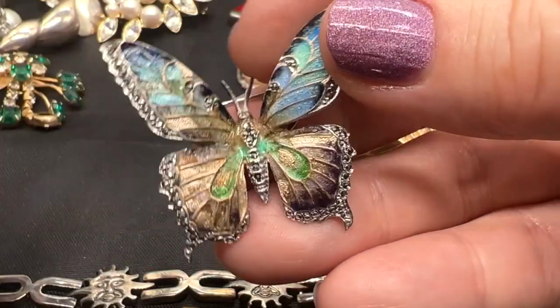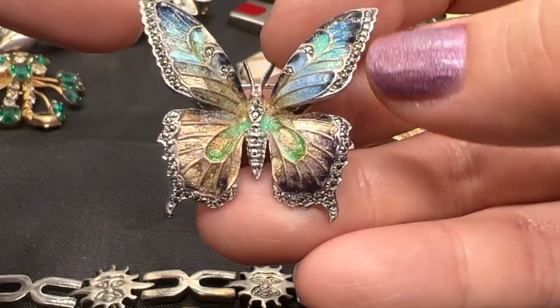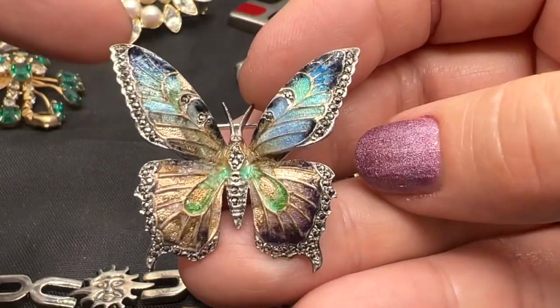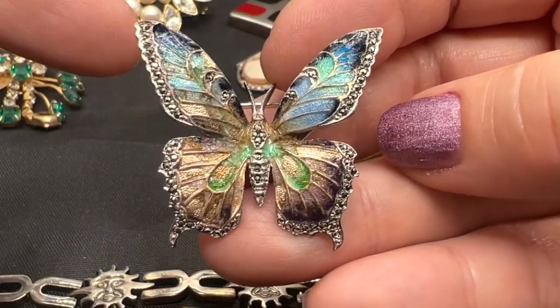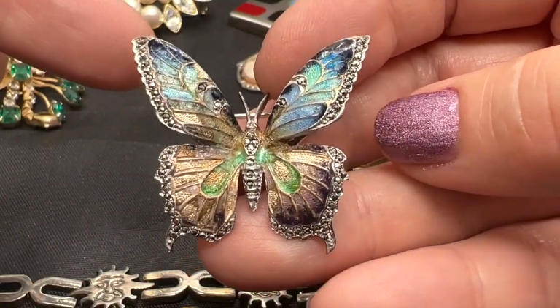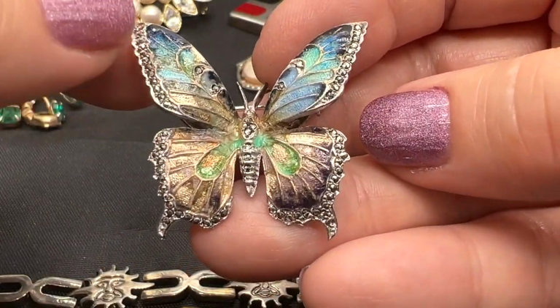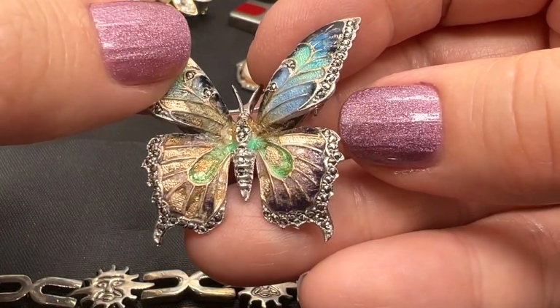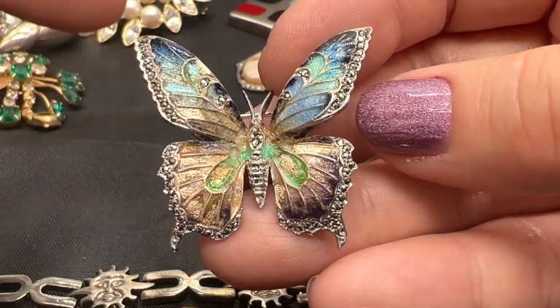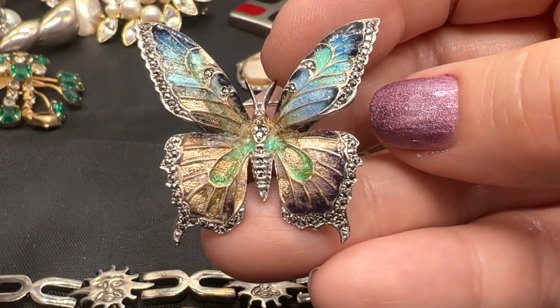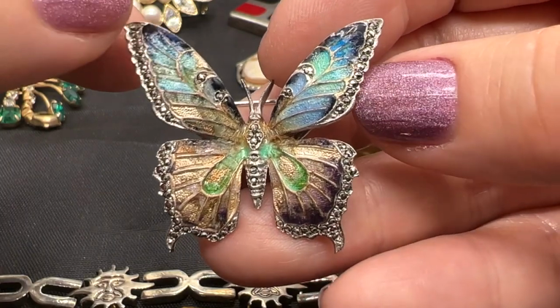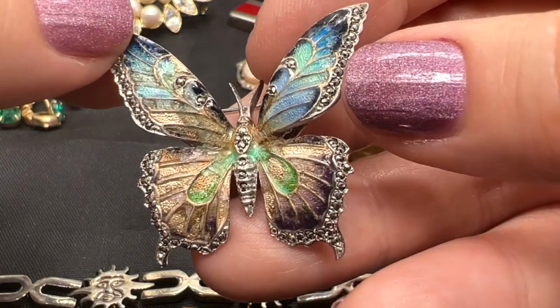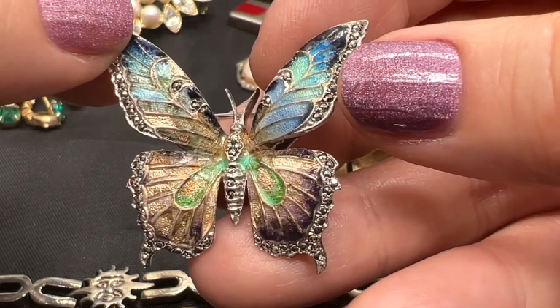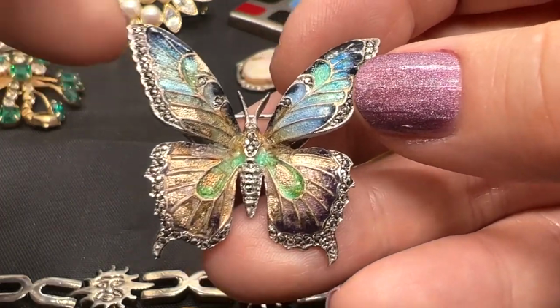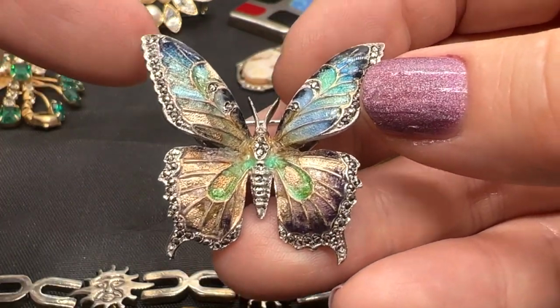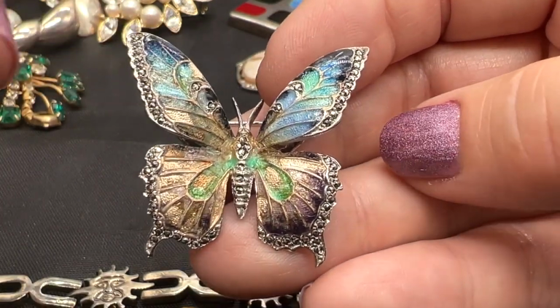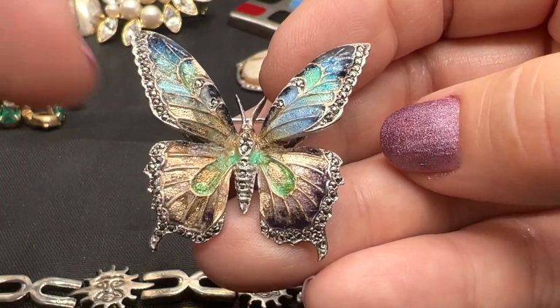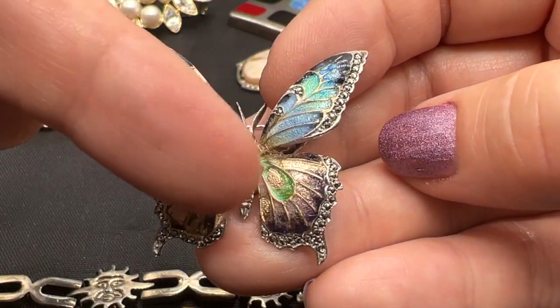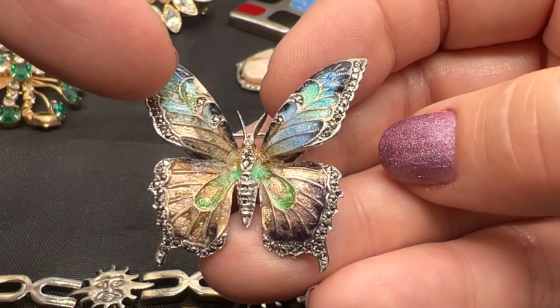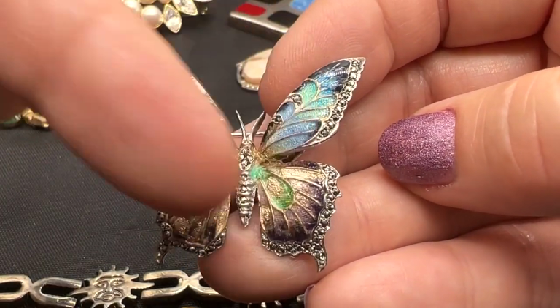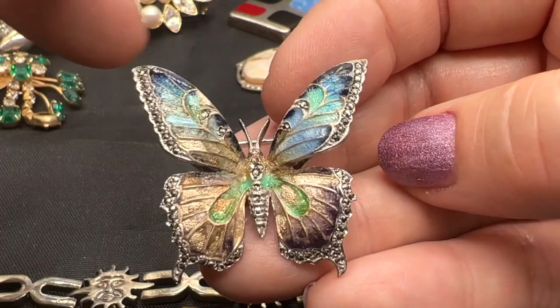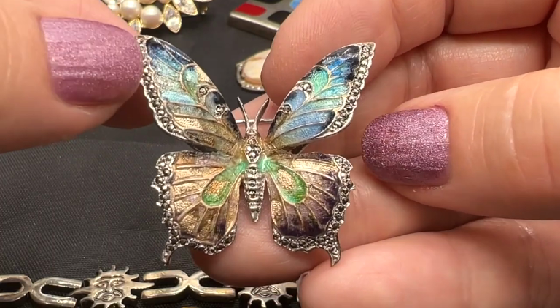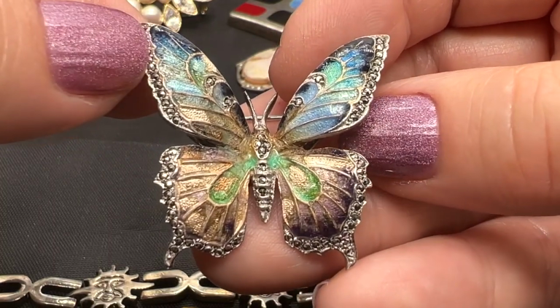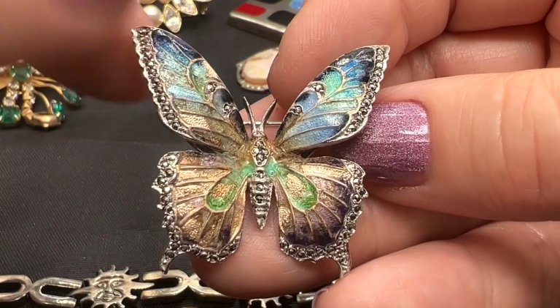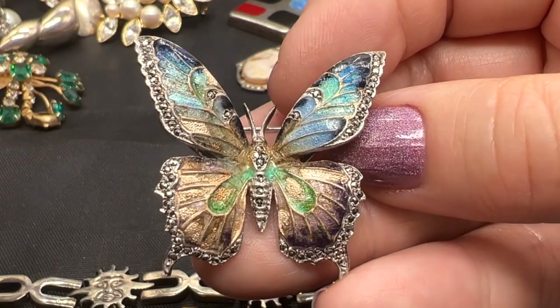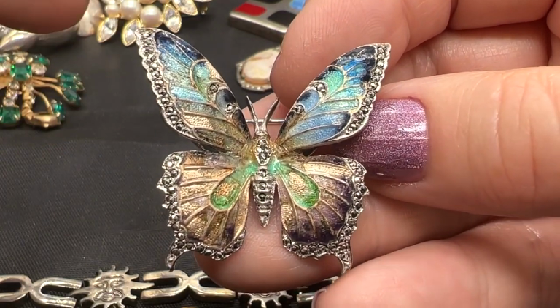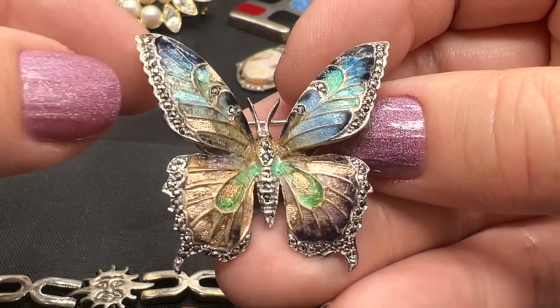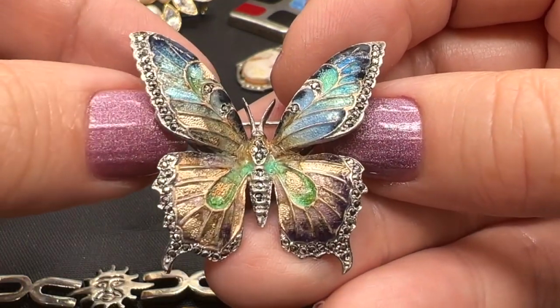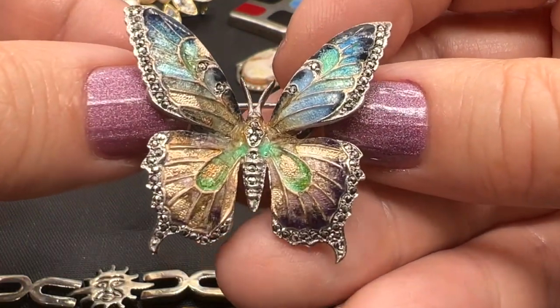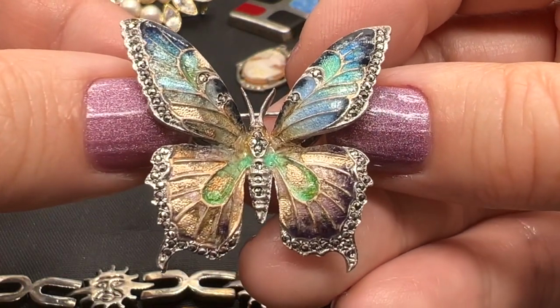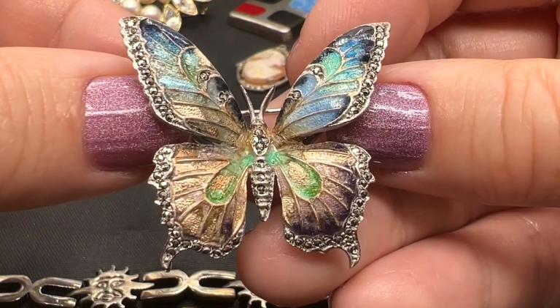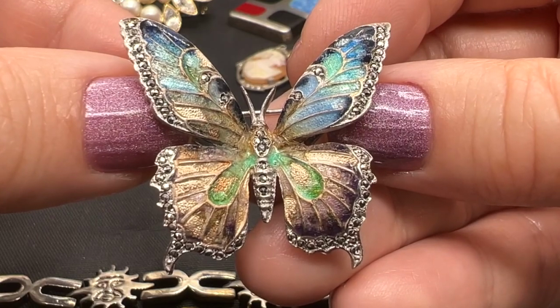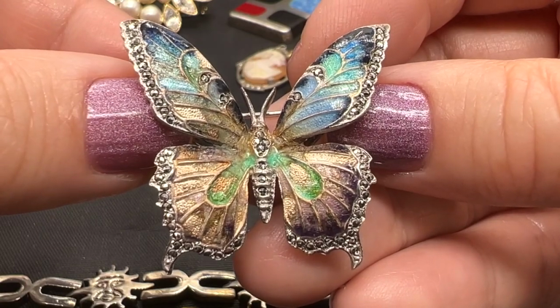Just buy it because it's beautiful if you want it, not because of who the designer is, because who the heck knows. It's in very nice condition other than these couple of little handling marks right here. This one is $50. That's a beautiful antique piece.